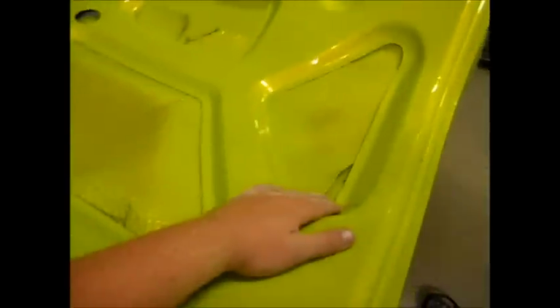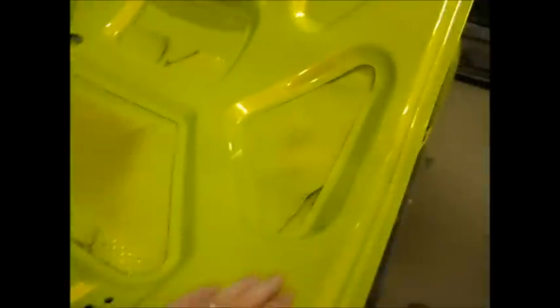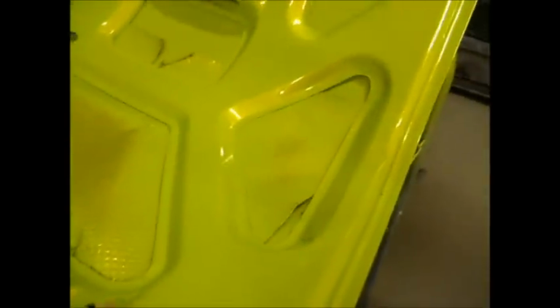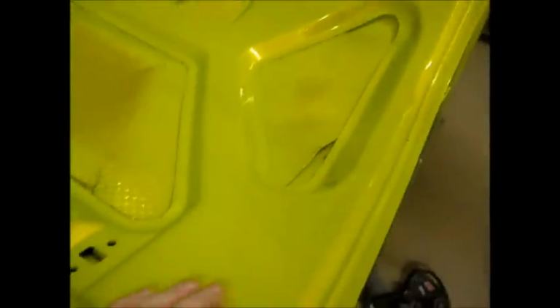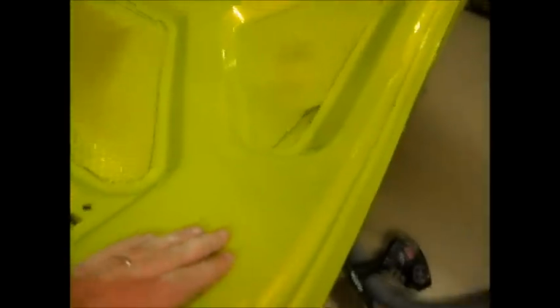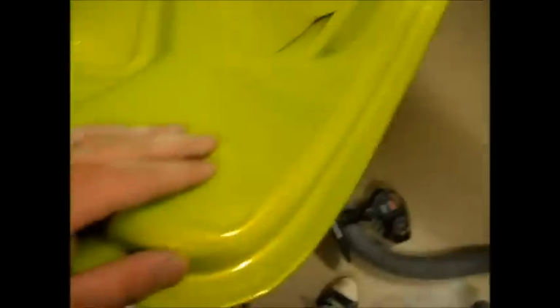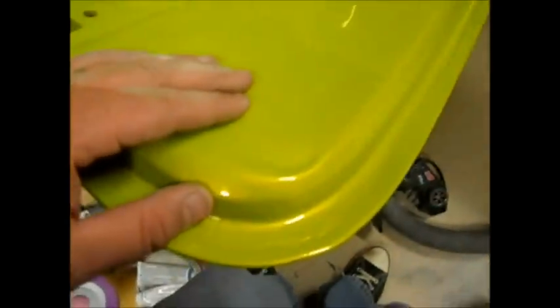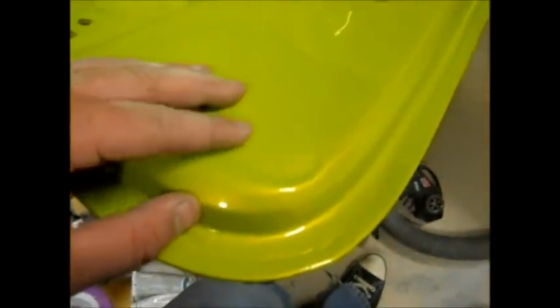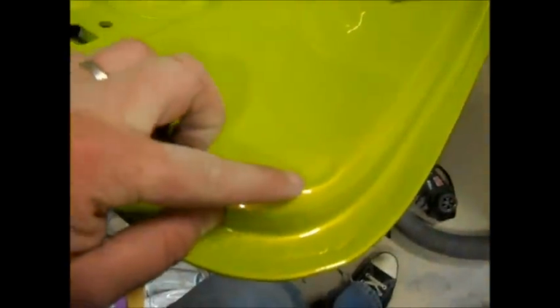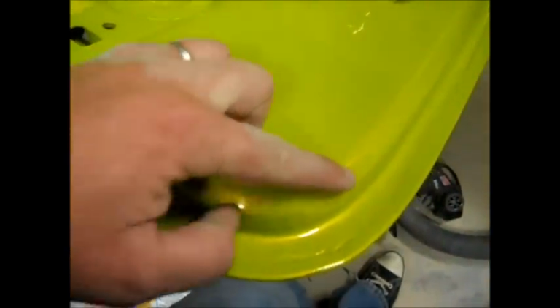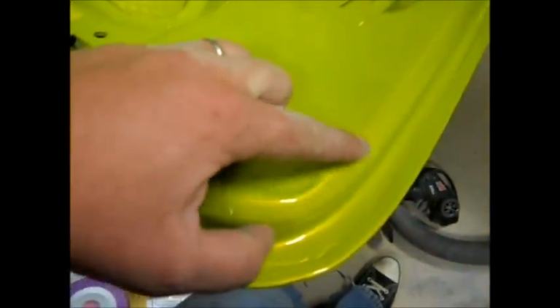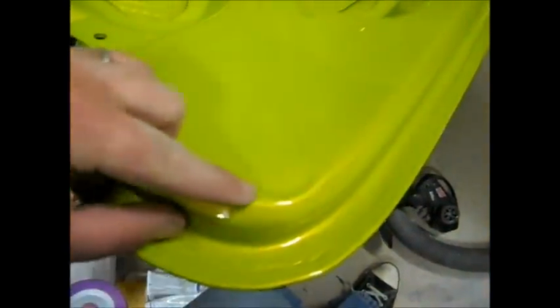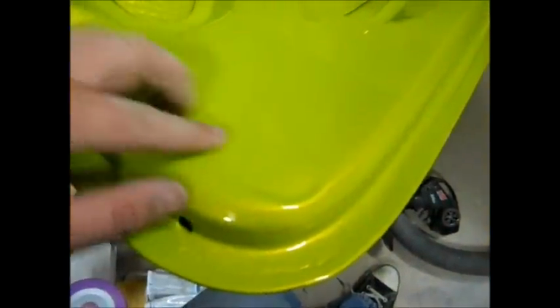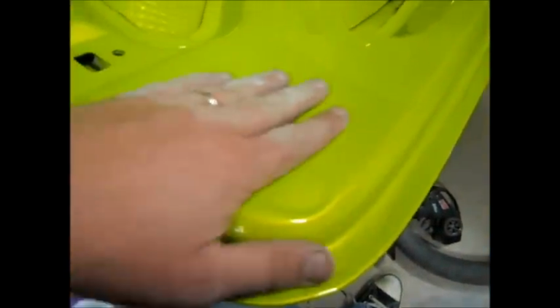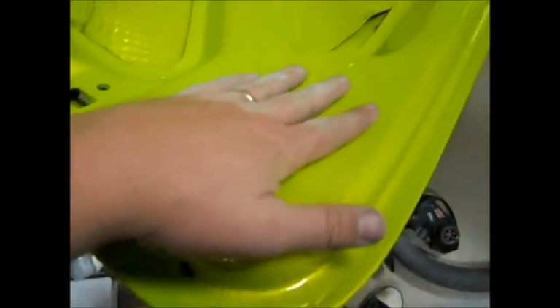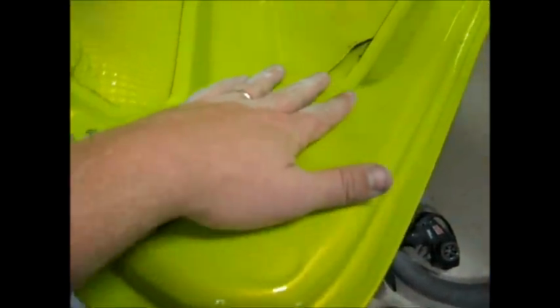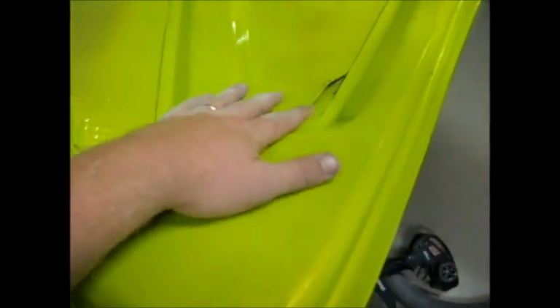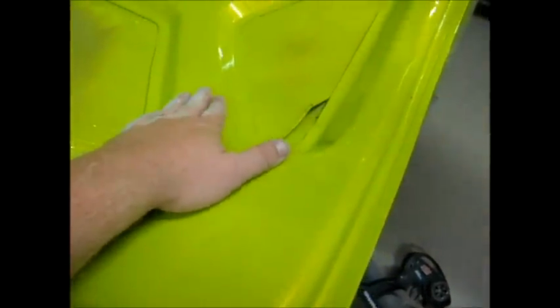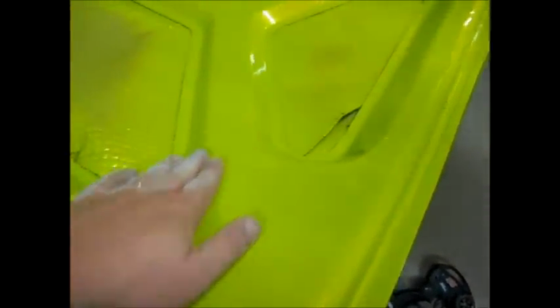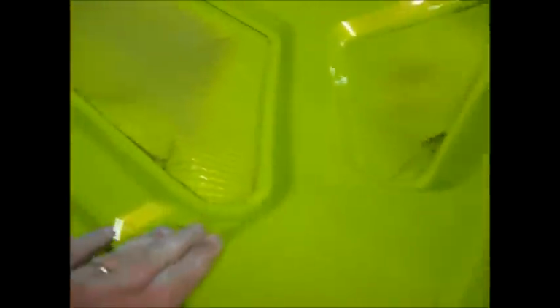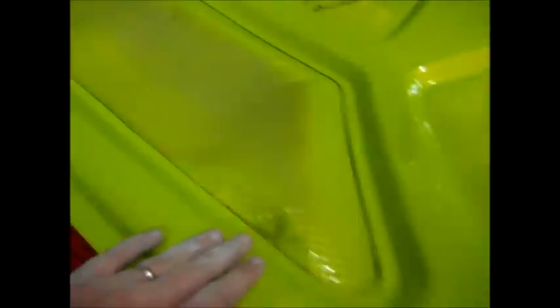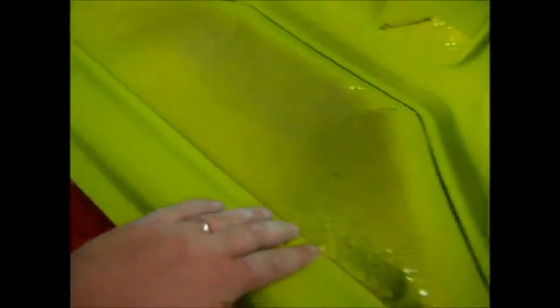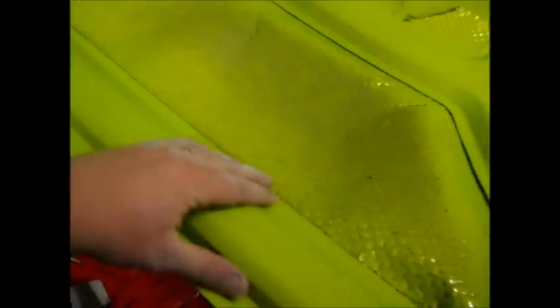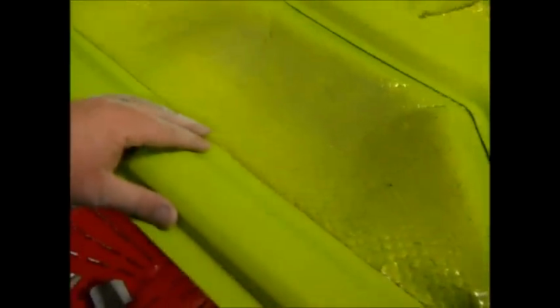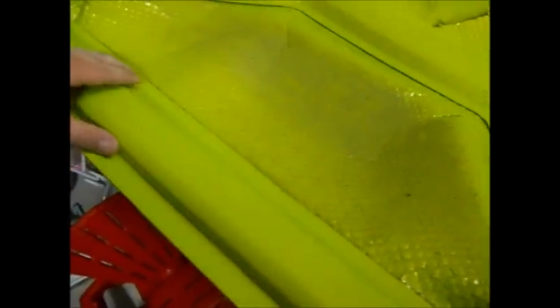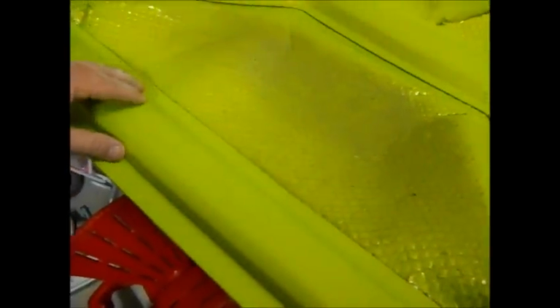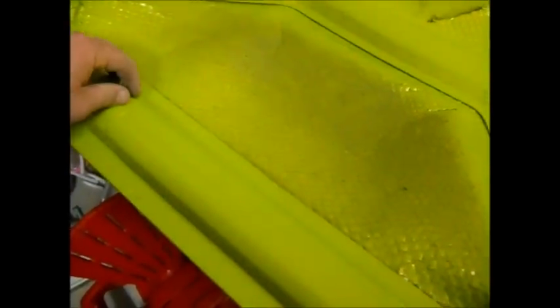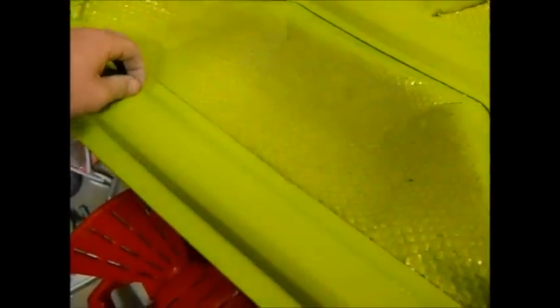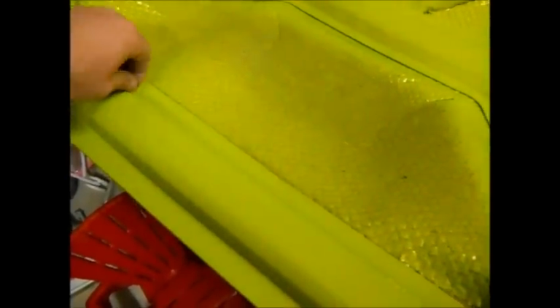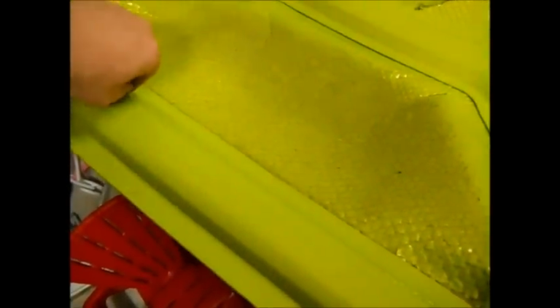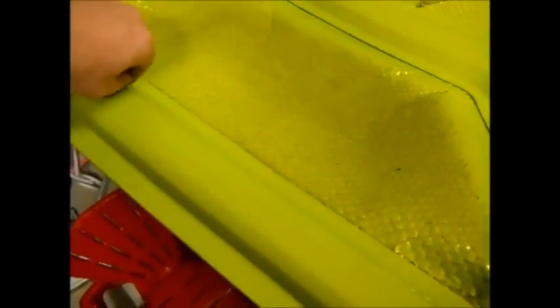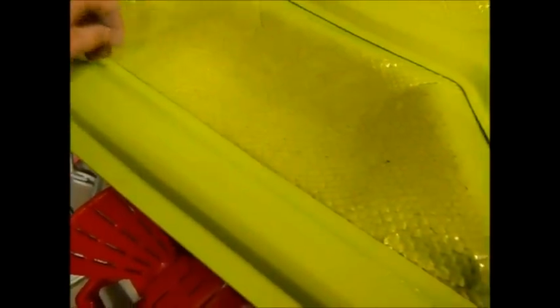I'm really happy with the color - really, really happy with the color. There's some pearl right around there. It's real smooth - it's a lot smoother than I thought it would be. It's just awesome.